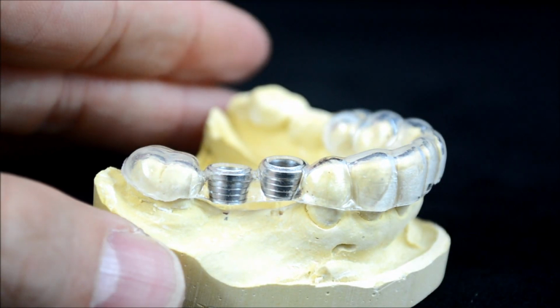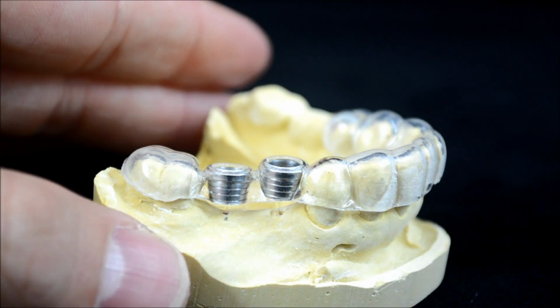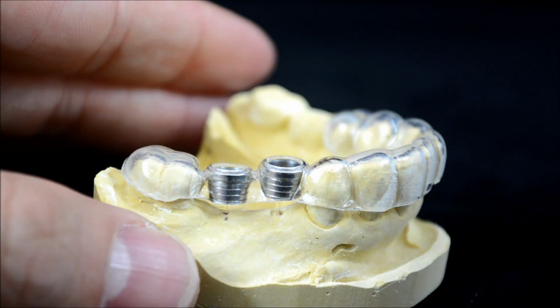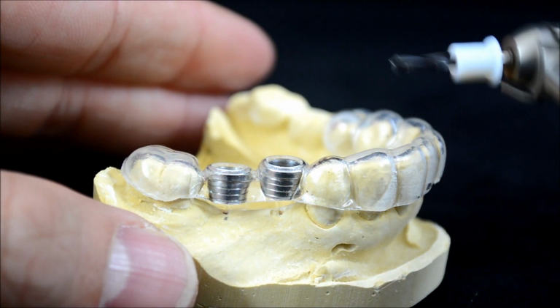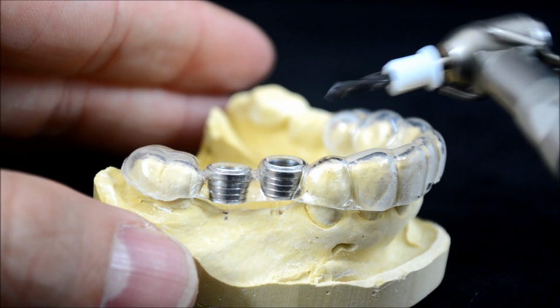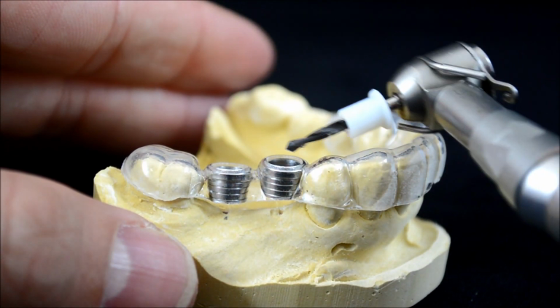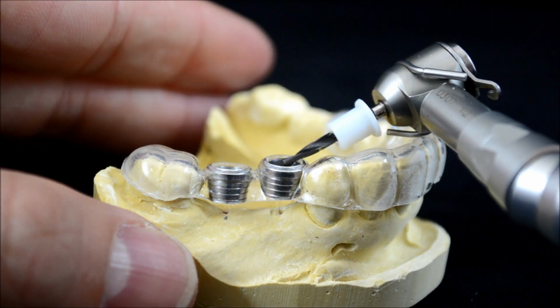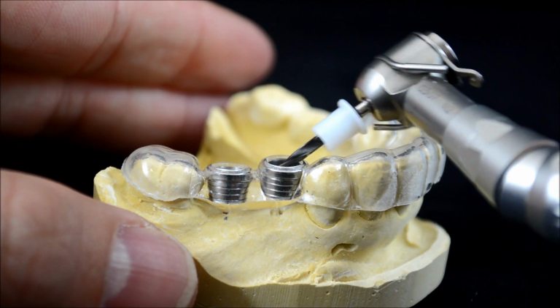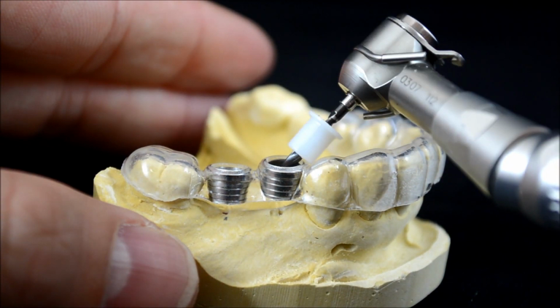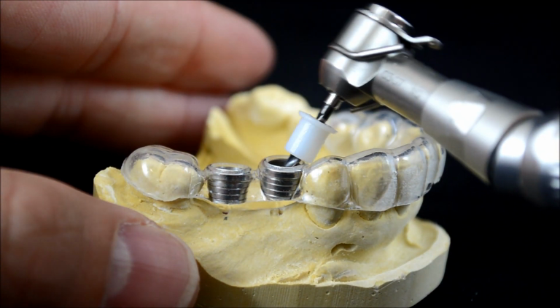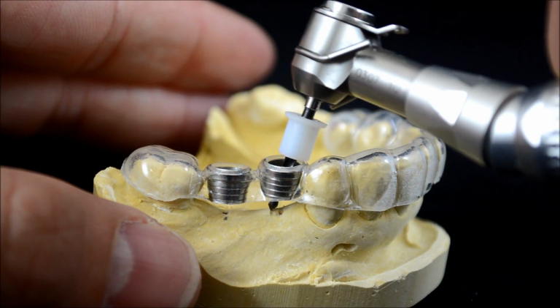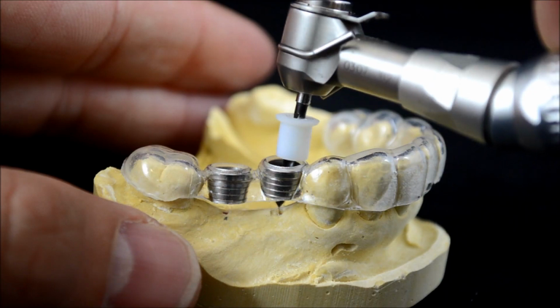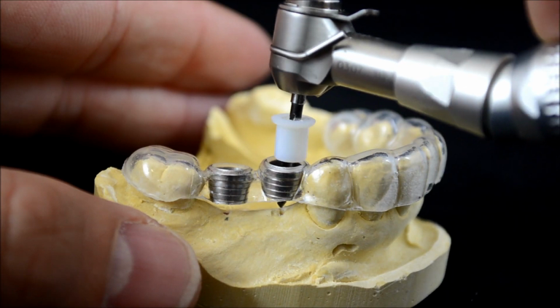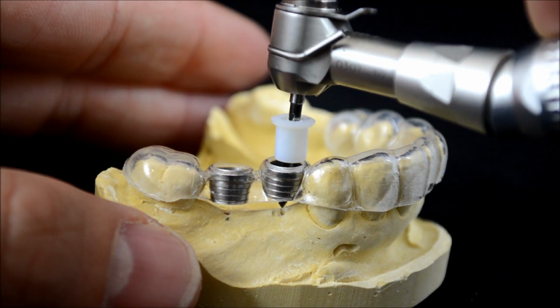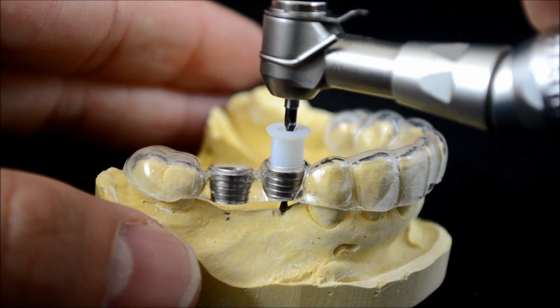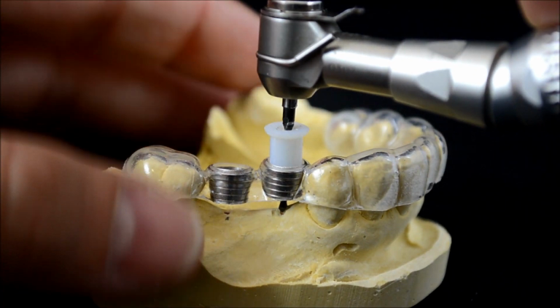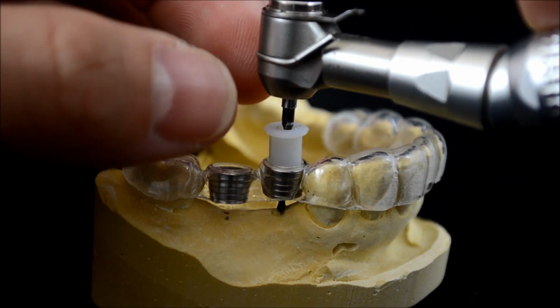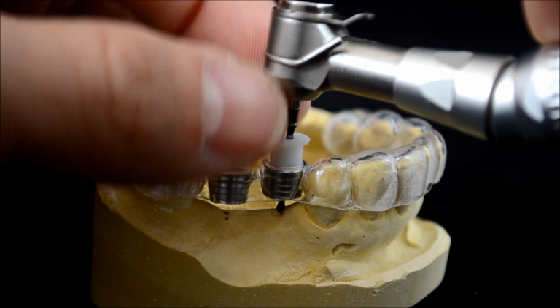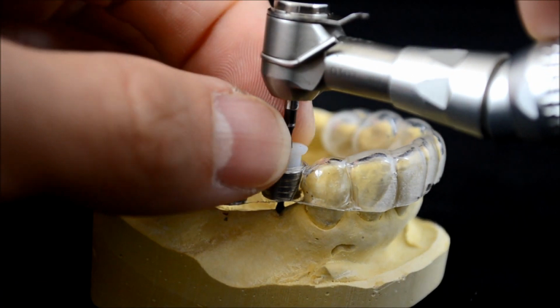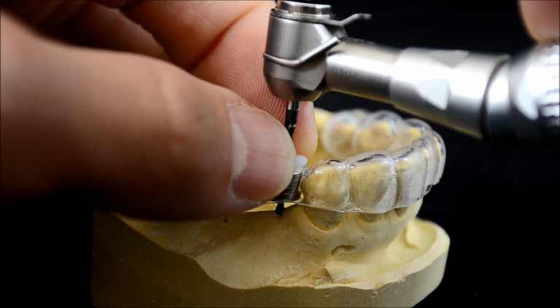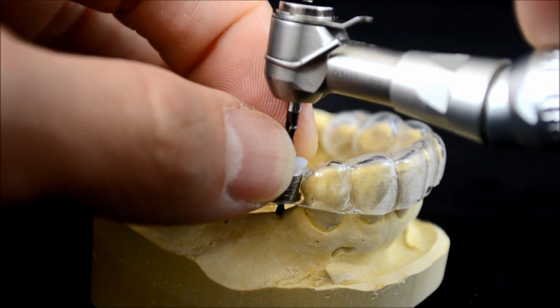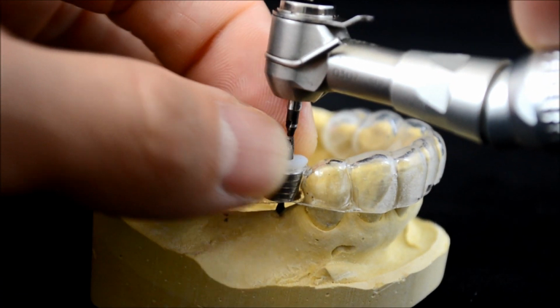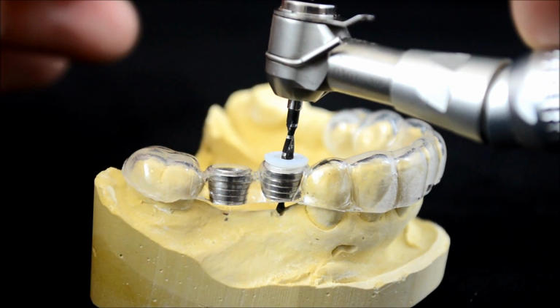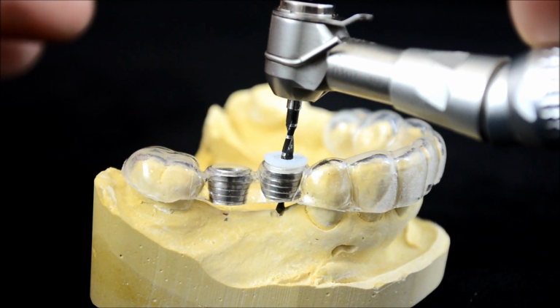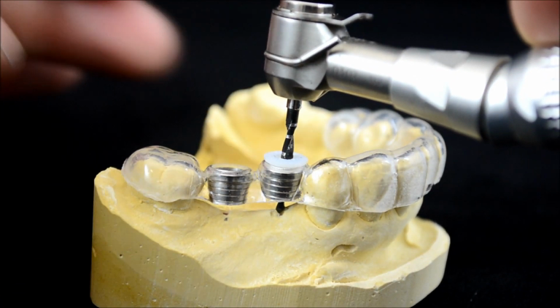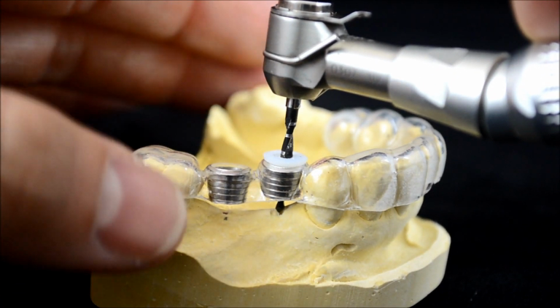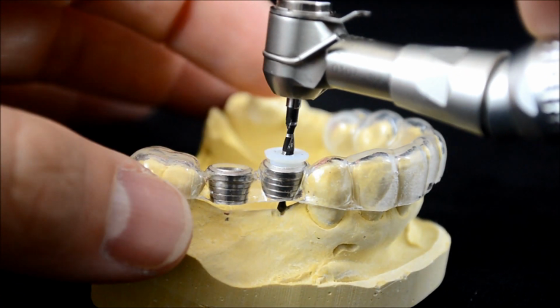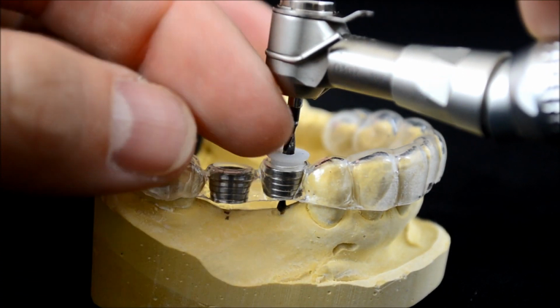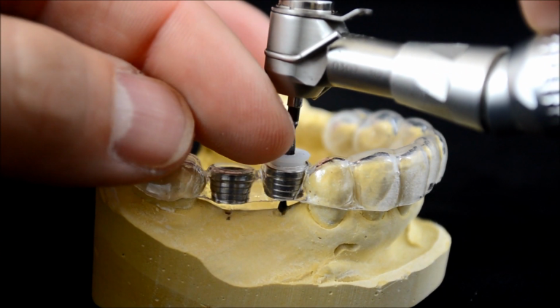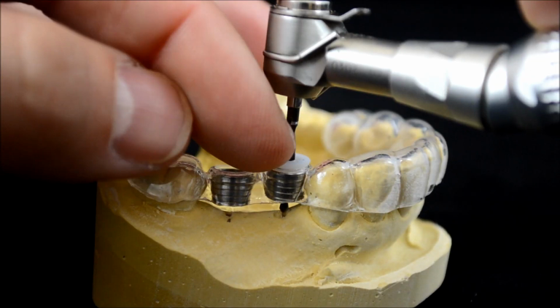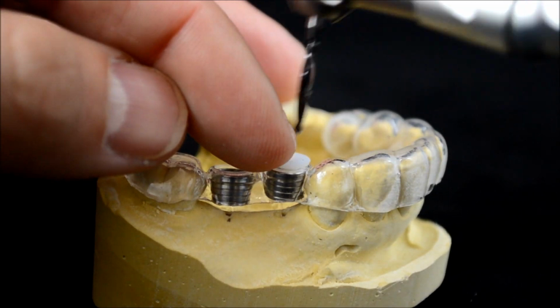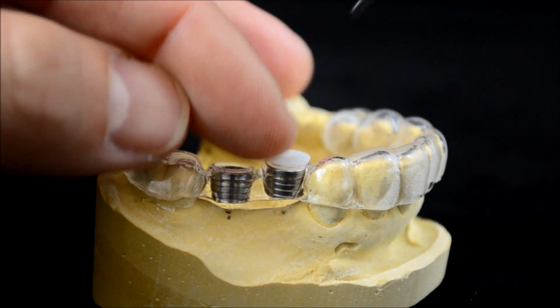If vertical space permits, replace the tube guide and drill to depth along the planned trajectory with the disposable drill stops we provide for each drill in the sequence.